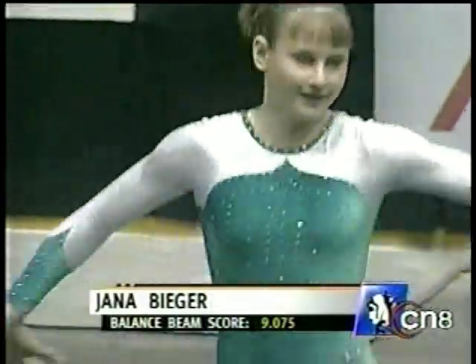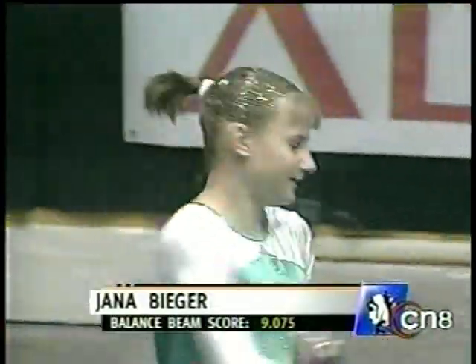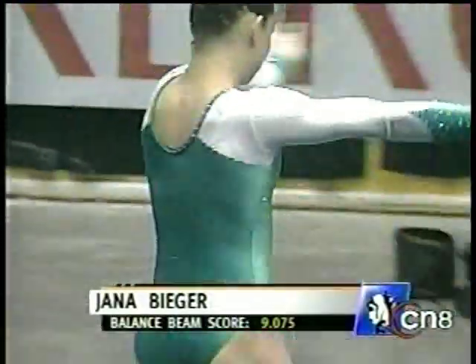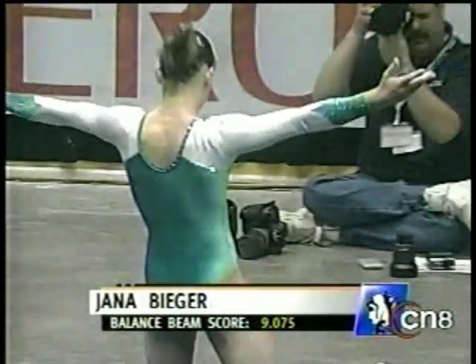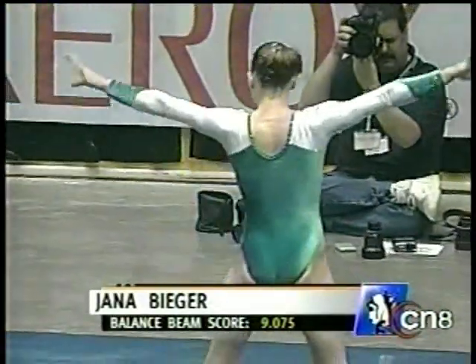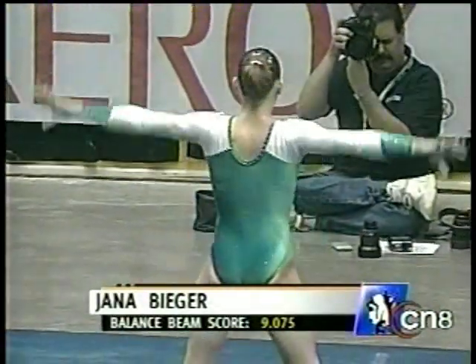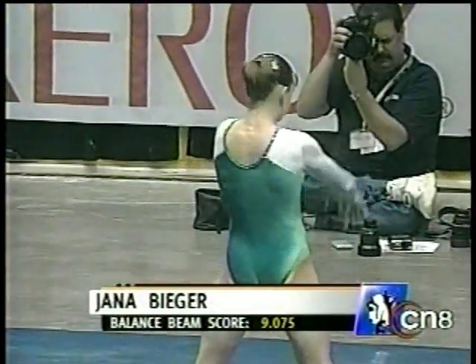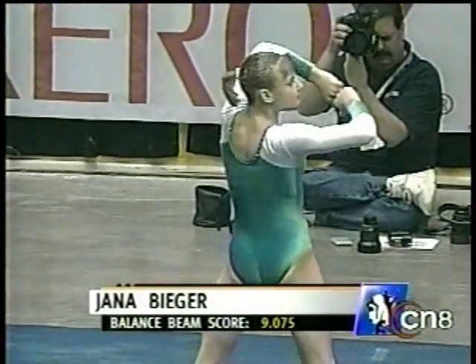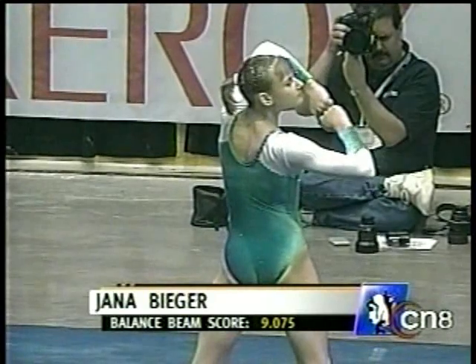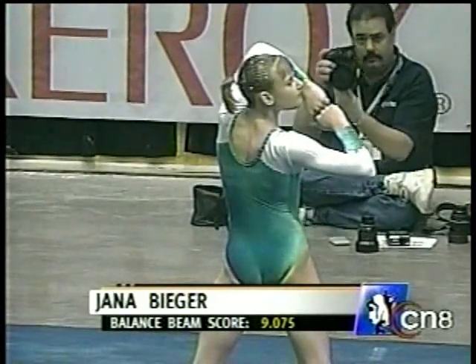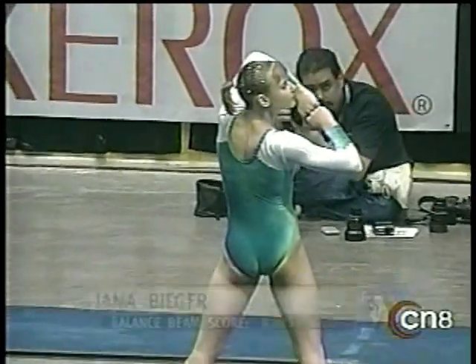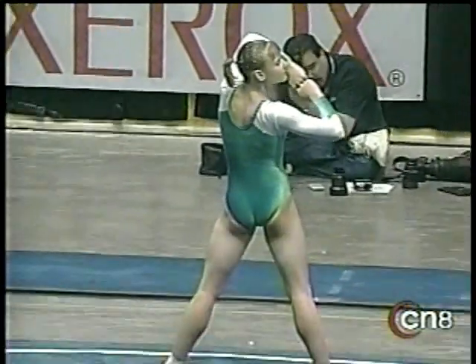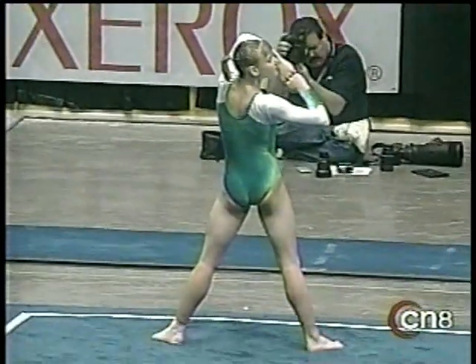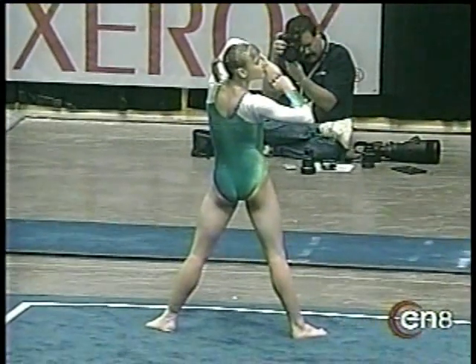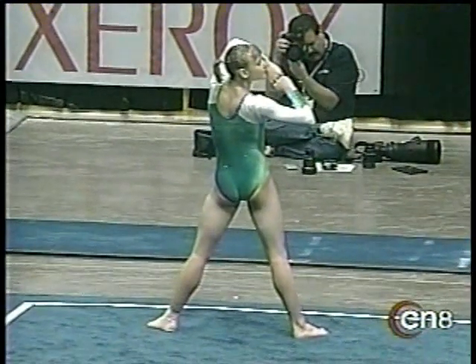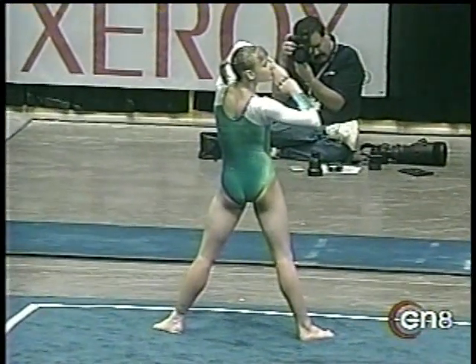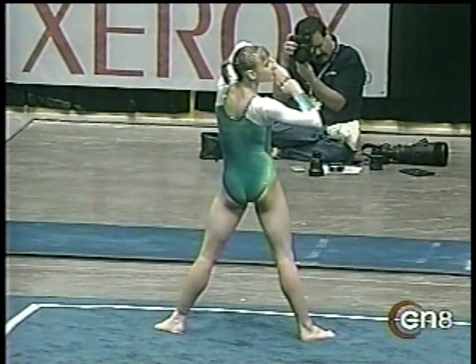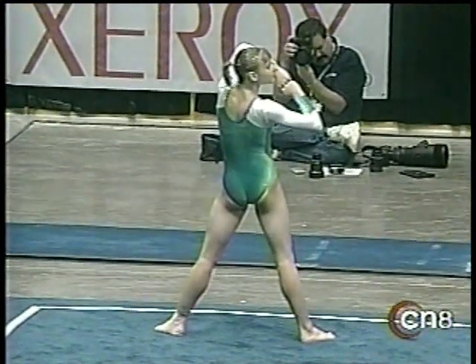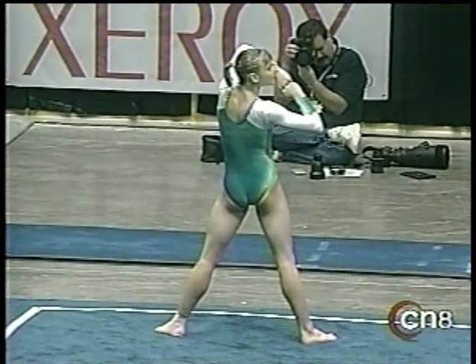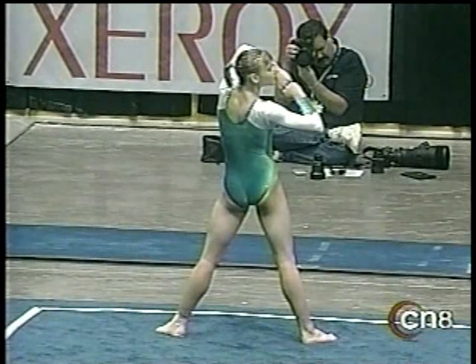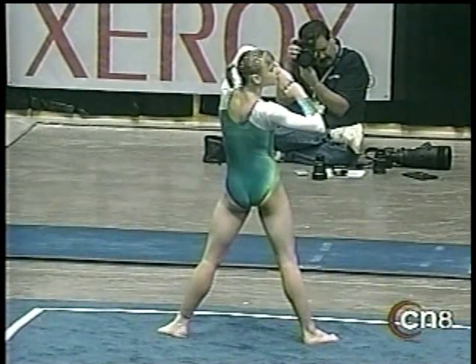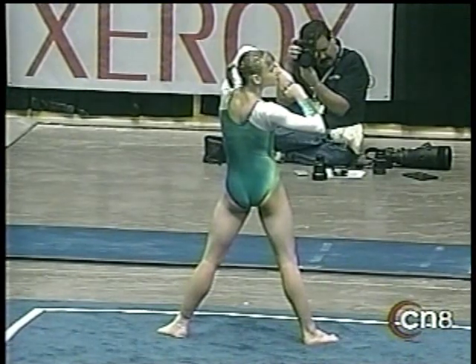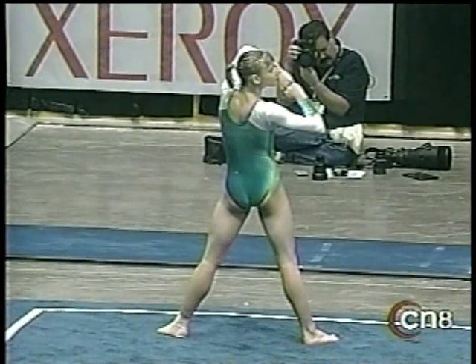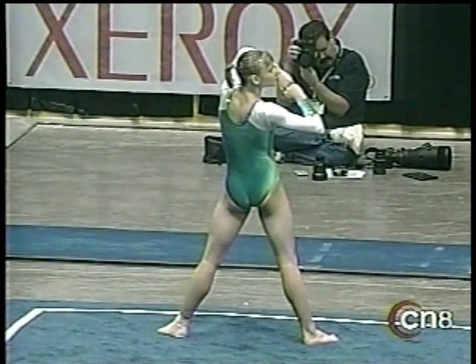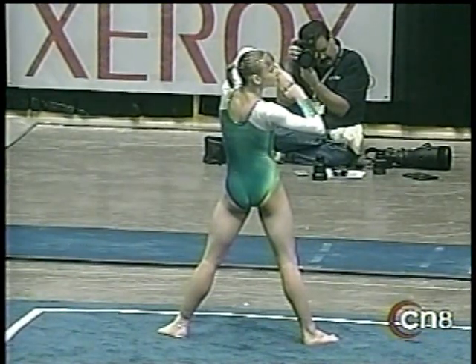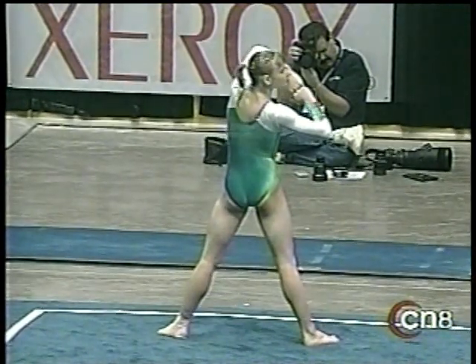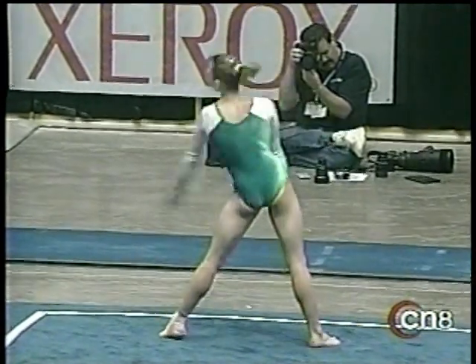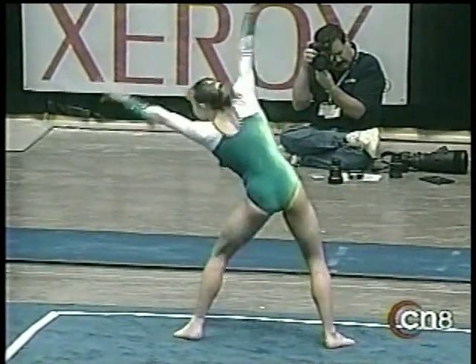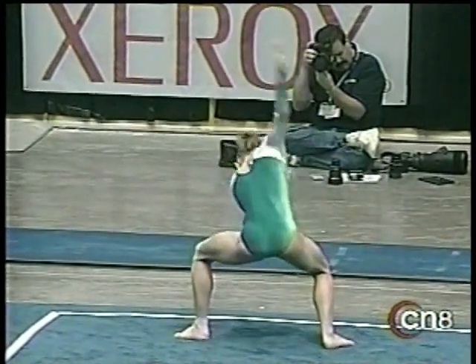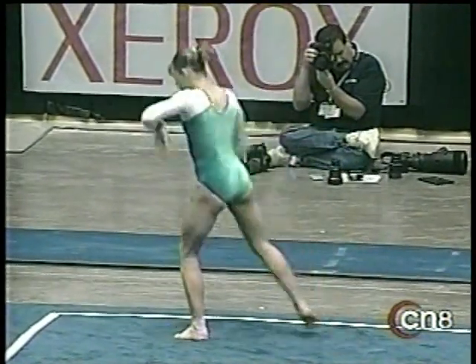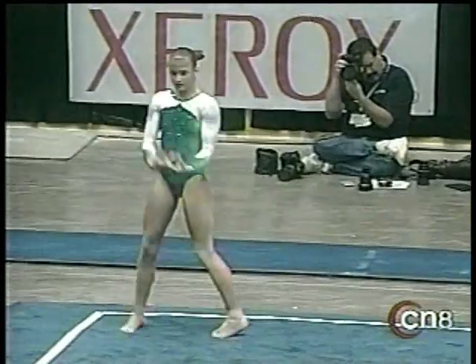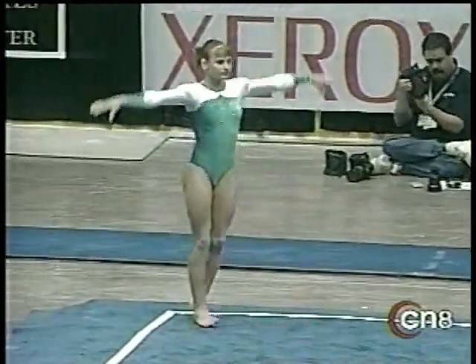Jana Beeger scored 9.075 on the balance beam. We already saw the complex acrobatic elements that she performed on the beam. Let's see what she can come up with on the floor.